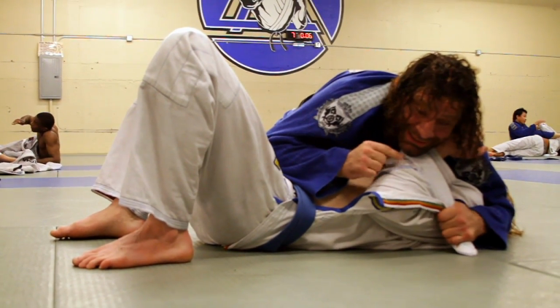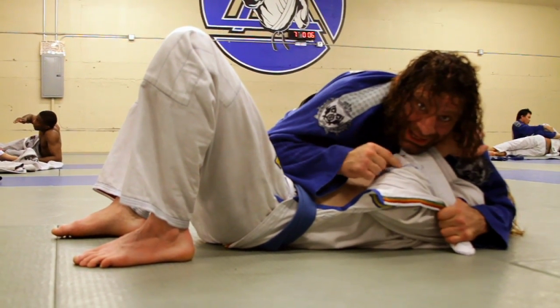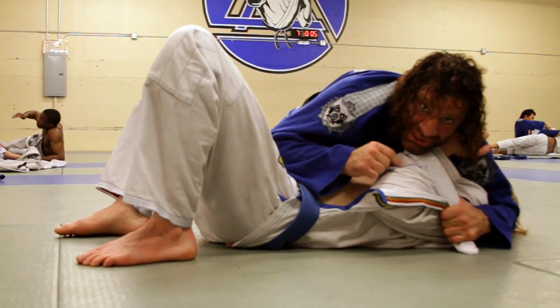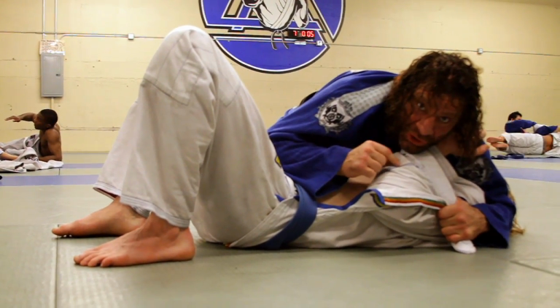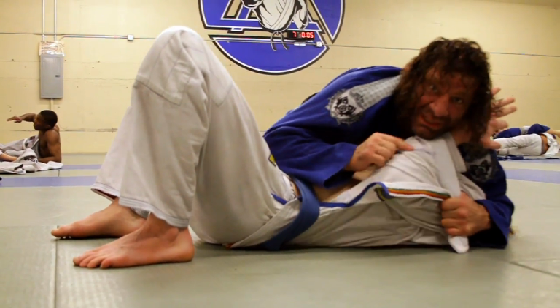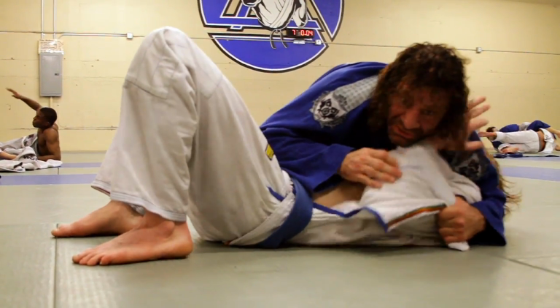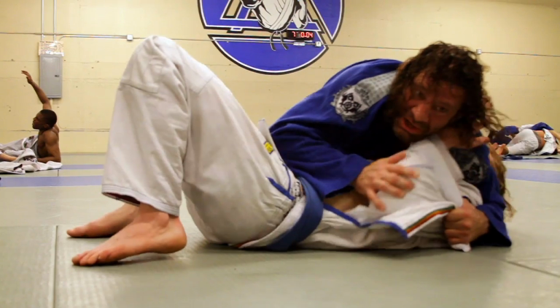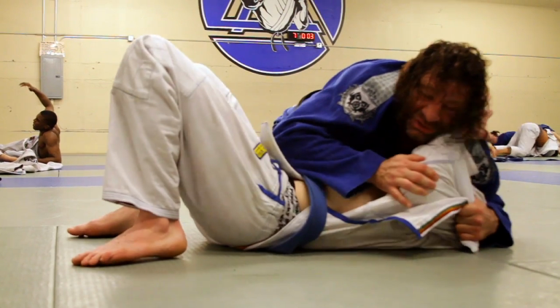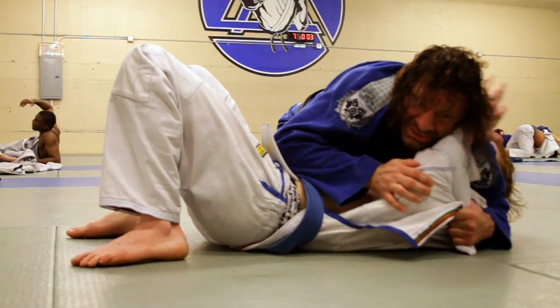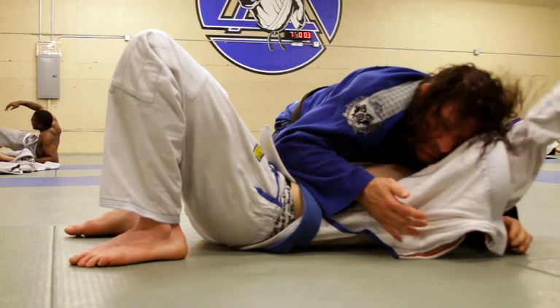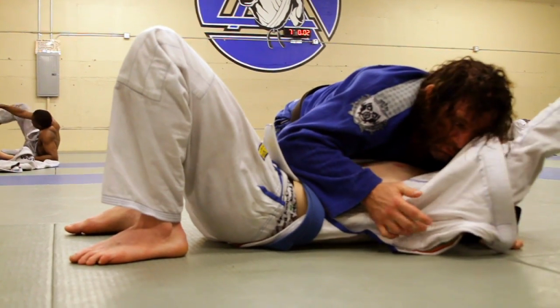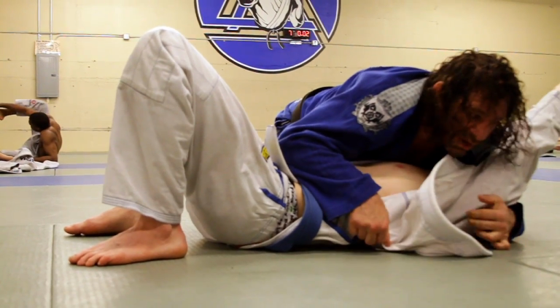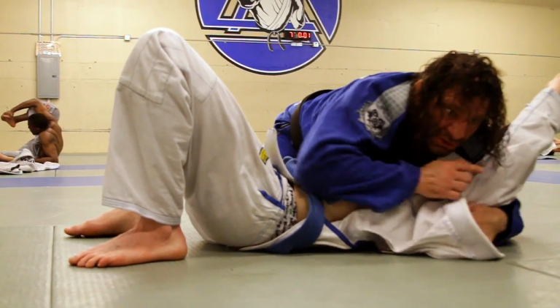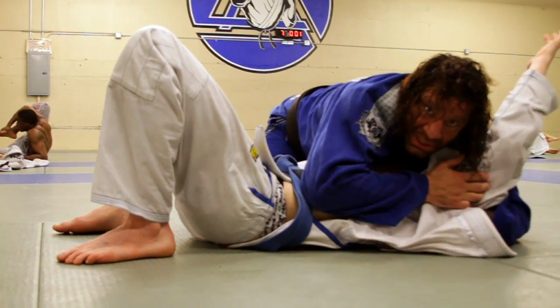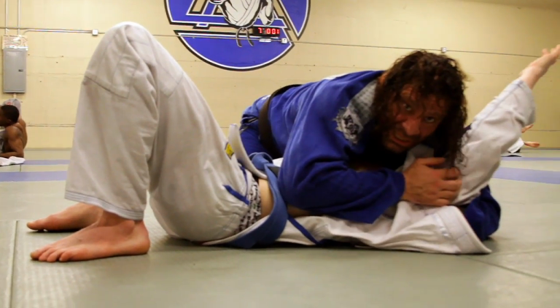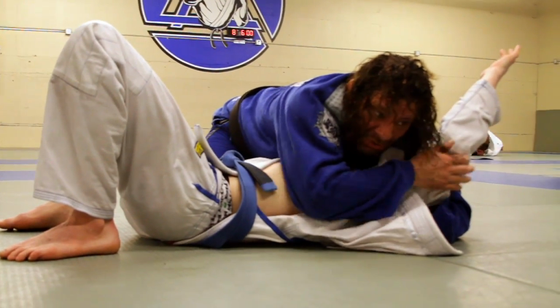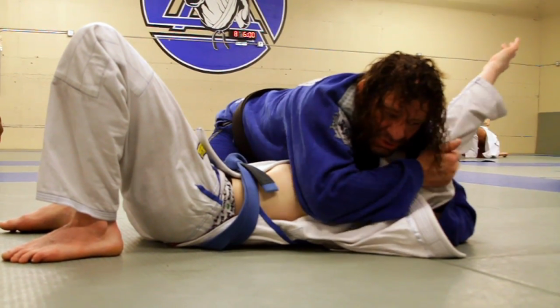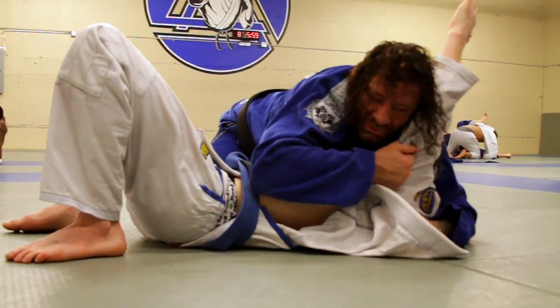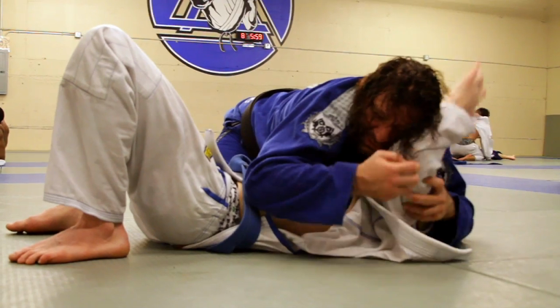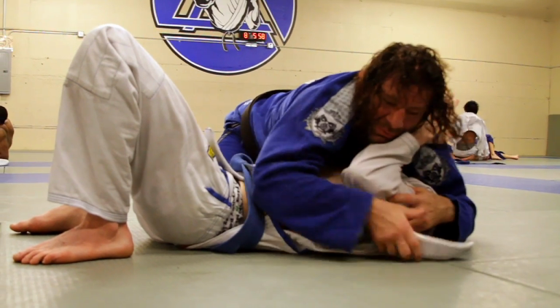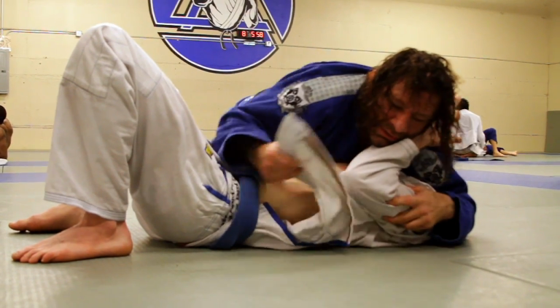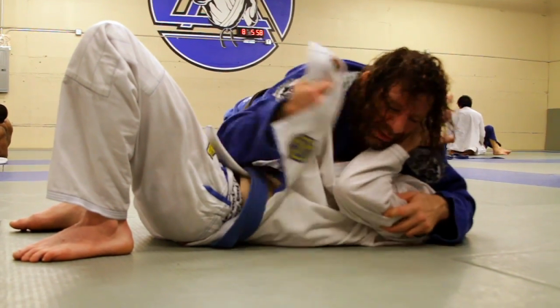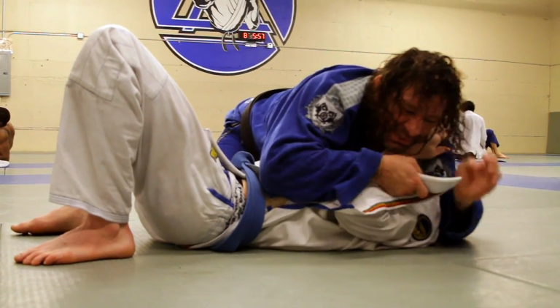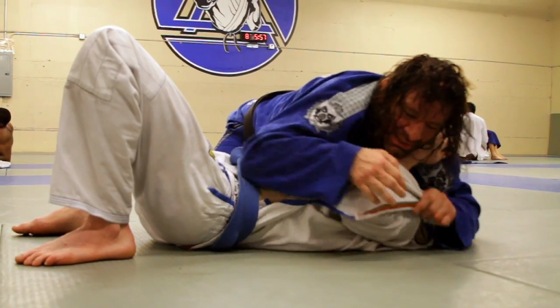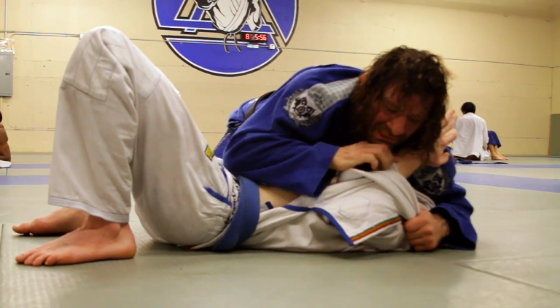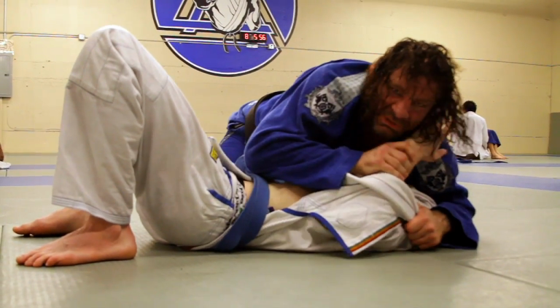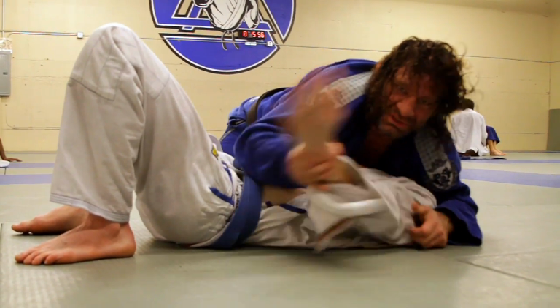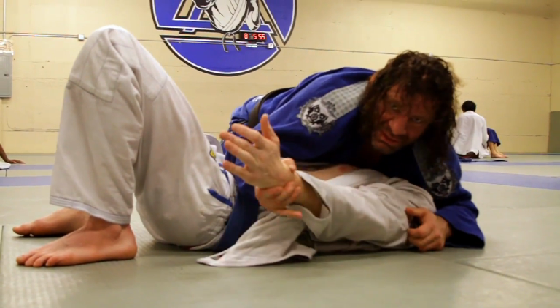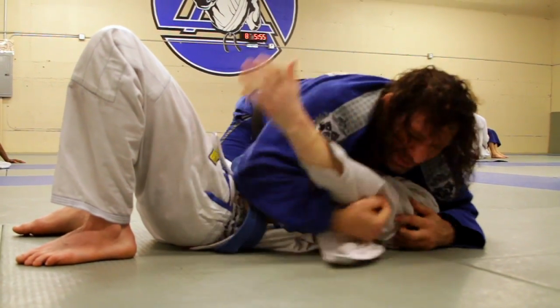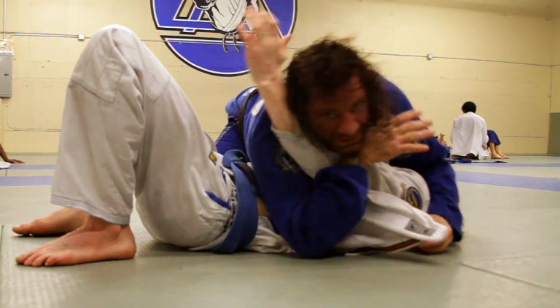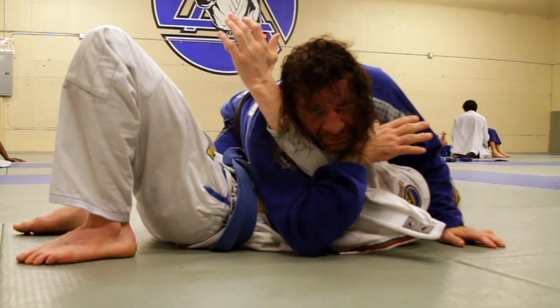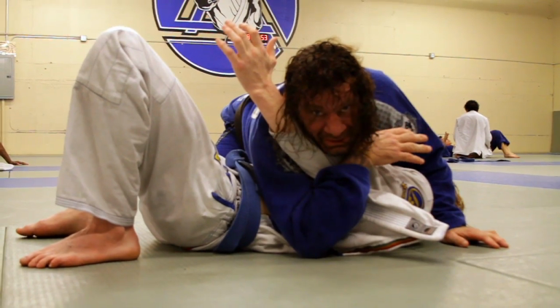The guy usually gets furious and tries to get his arm out and straightens it. When he straightens it, look — he exposed it. Usually he straightens it this way because he doesn't like it to be shut, so it goes this way and then I gather it like this.